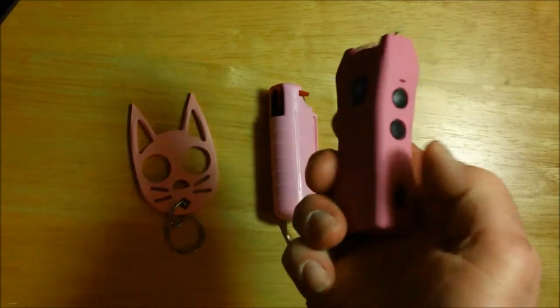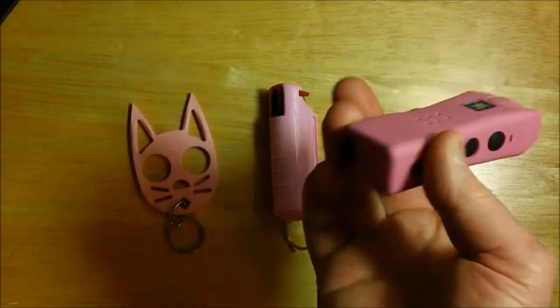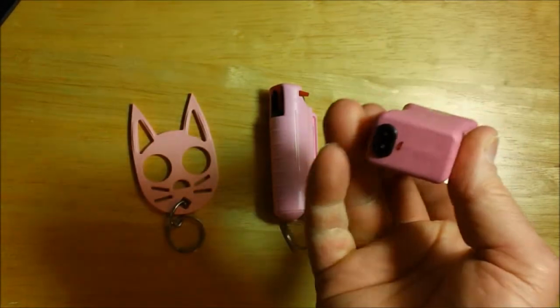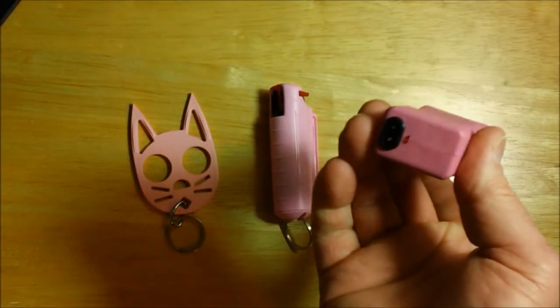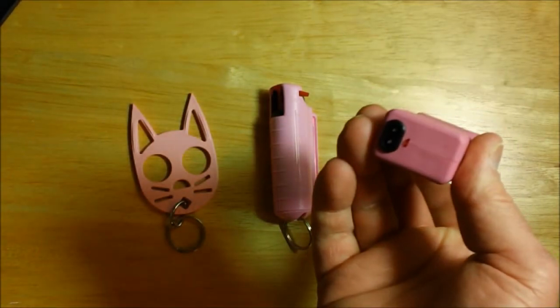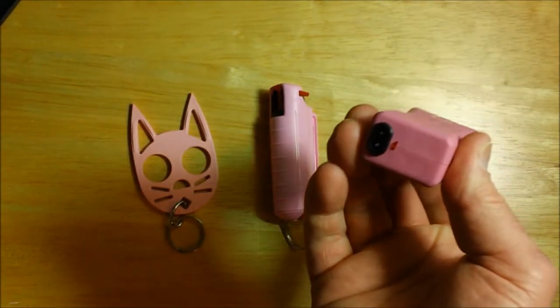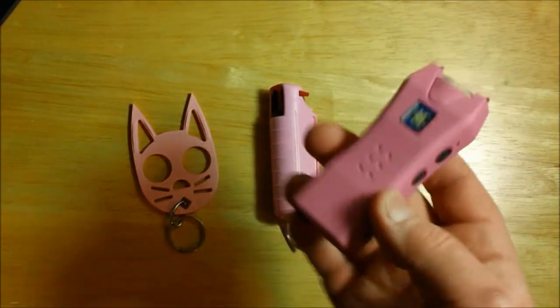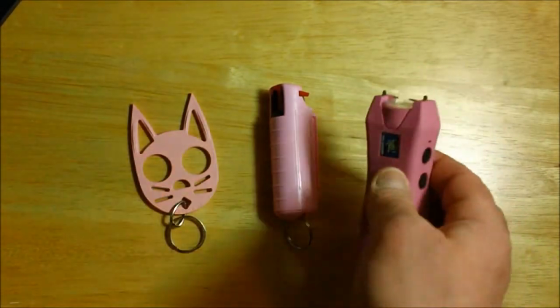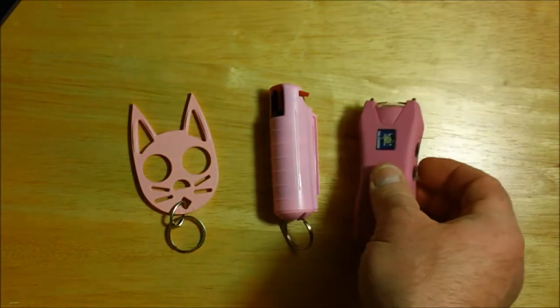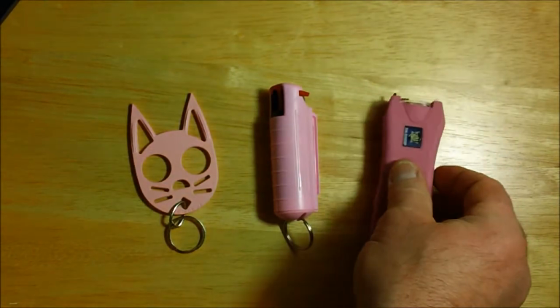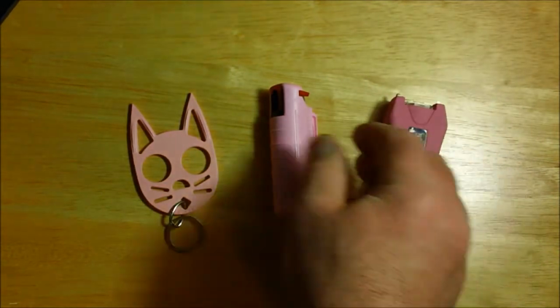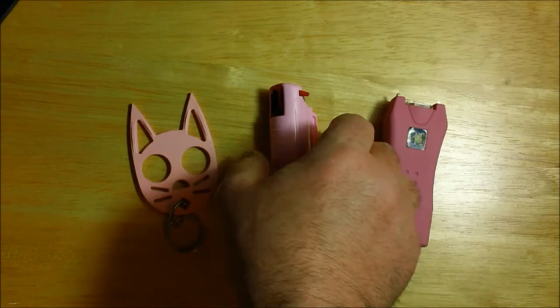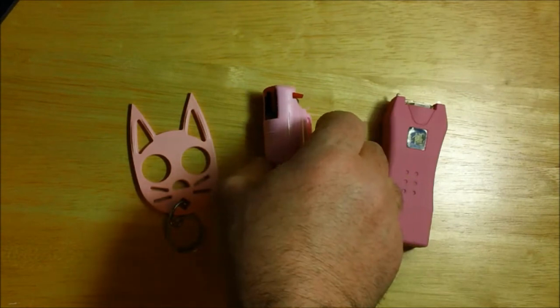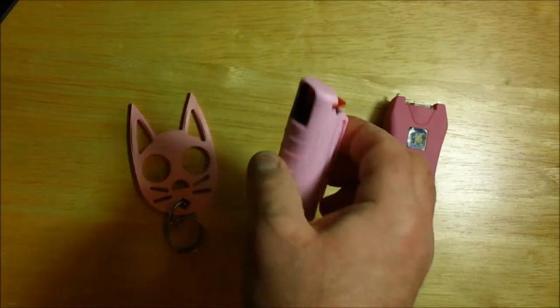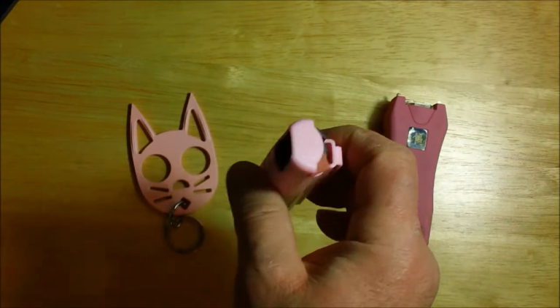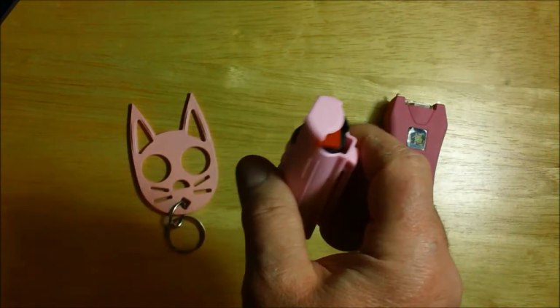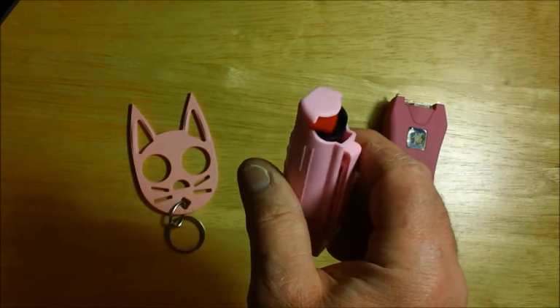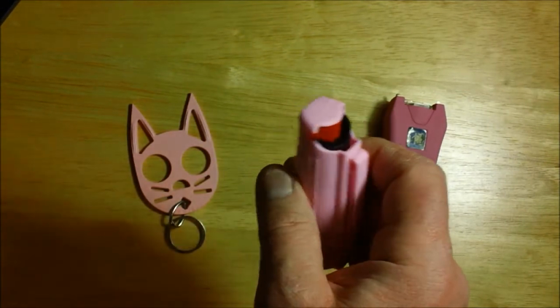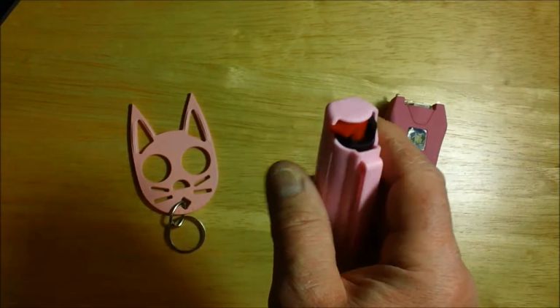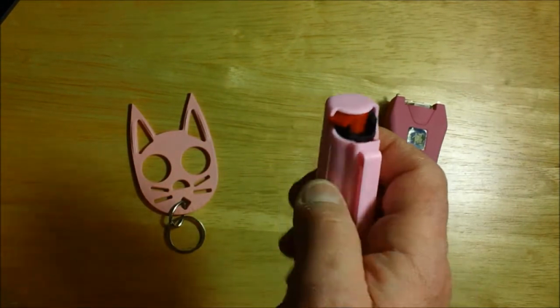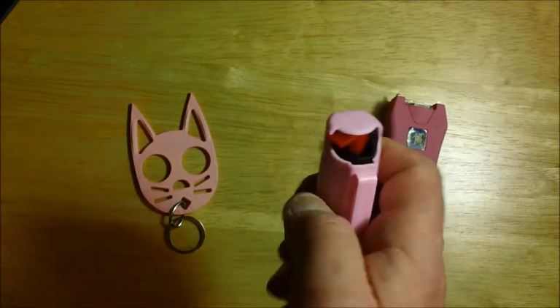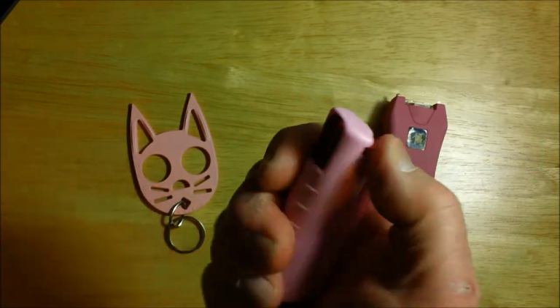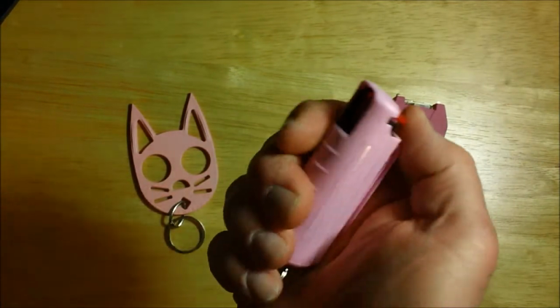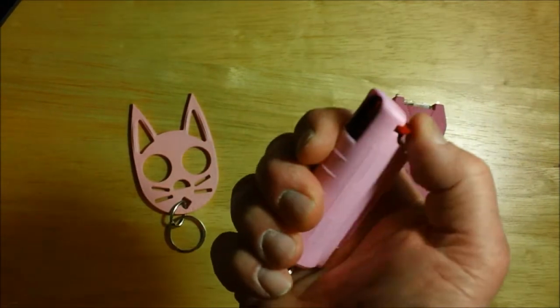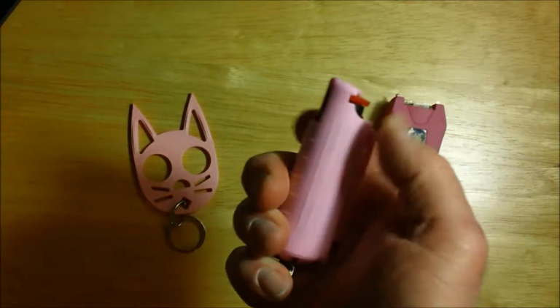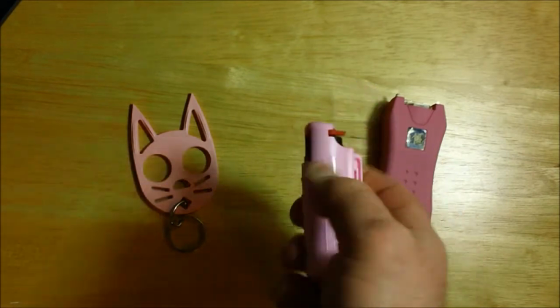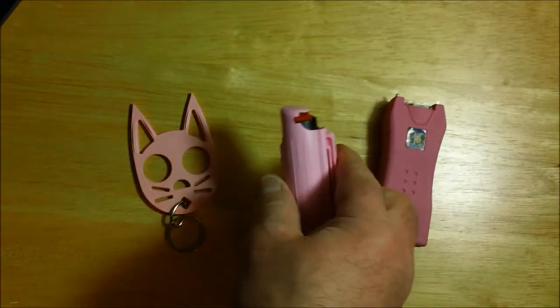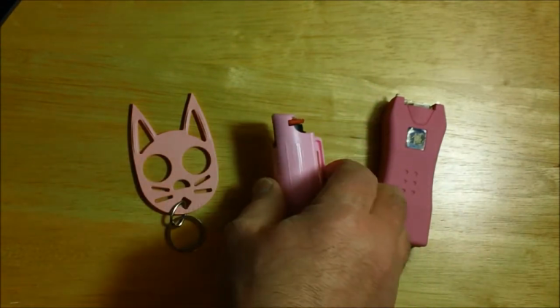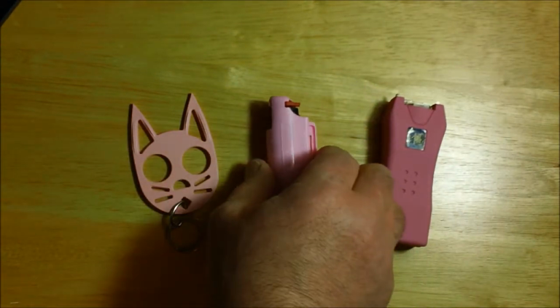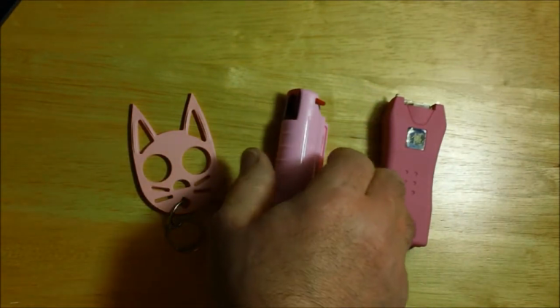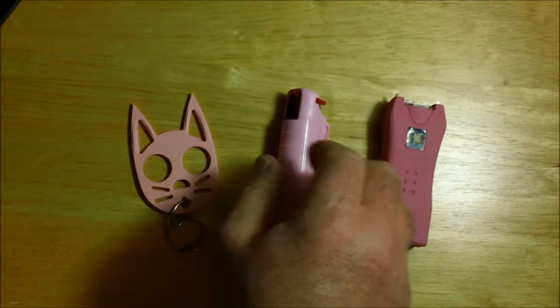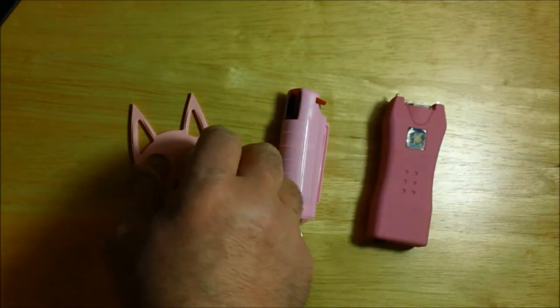This gun is rechargeable, so you never have to worry about buying batteries. The next piece in this package is a pink DPS half ounce keychain. This pepper spray is the same exact spray being used in thousands of law enforcement agencies.